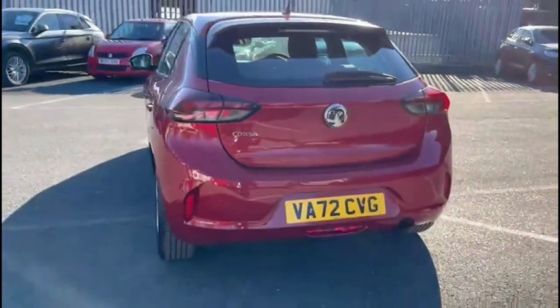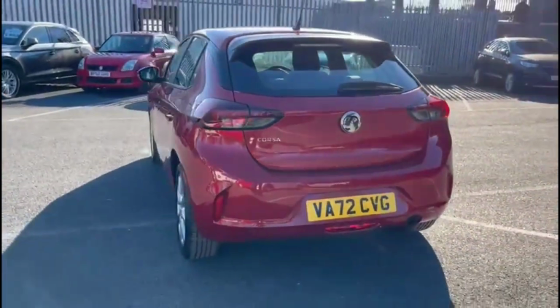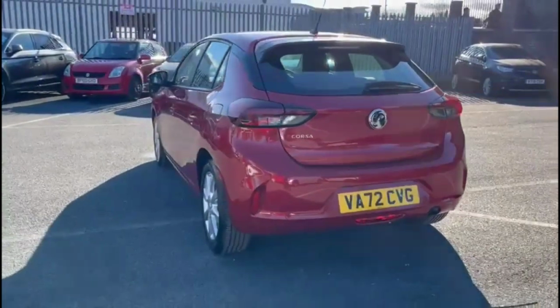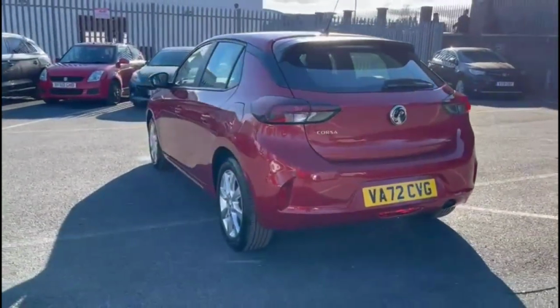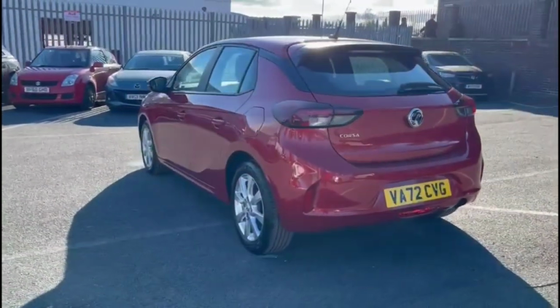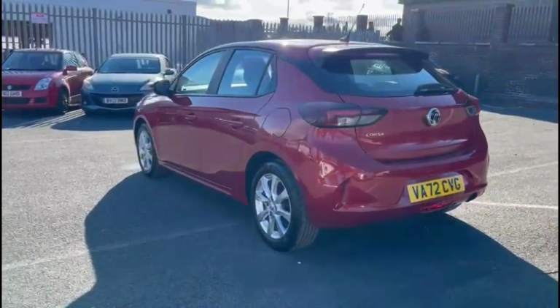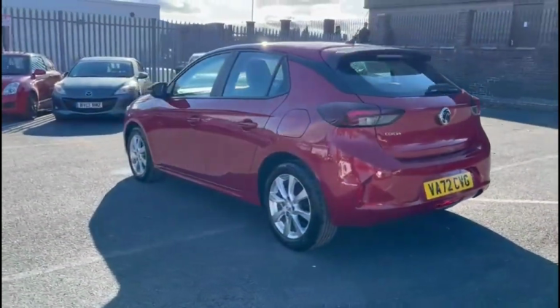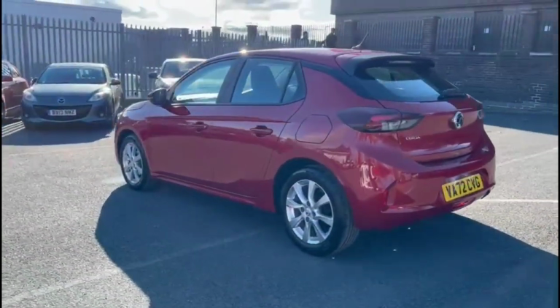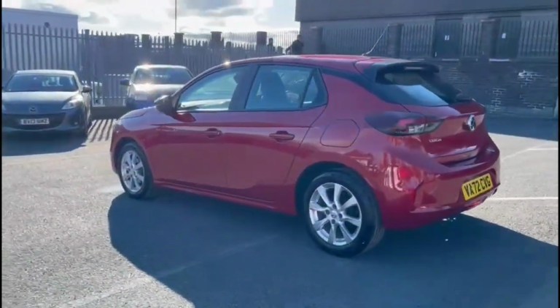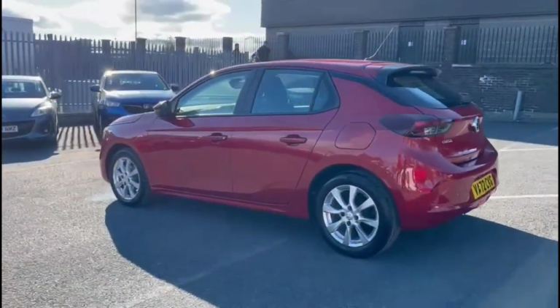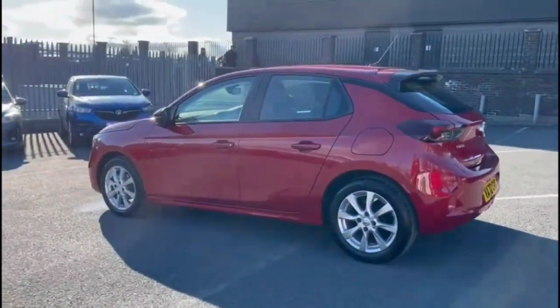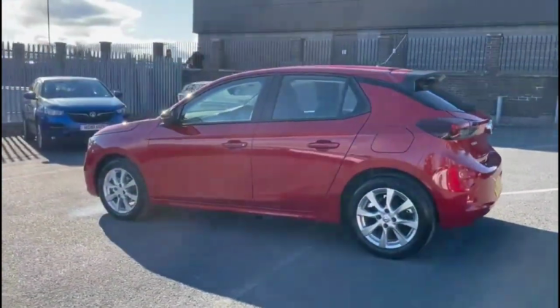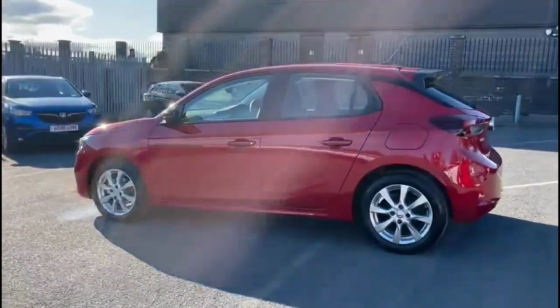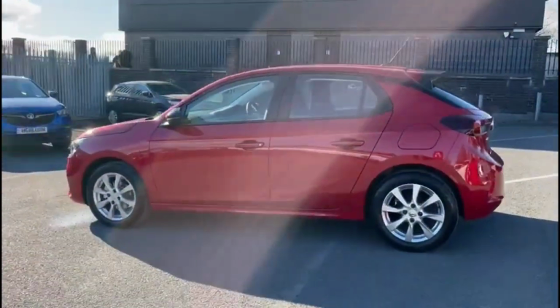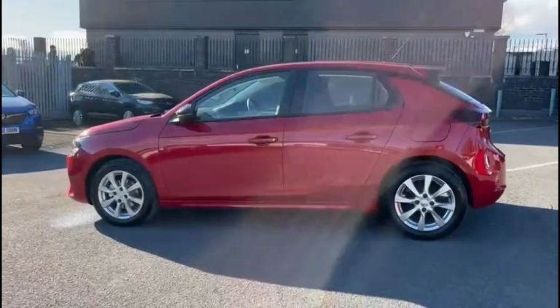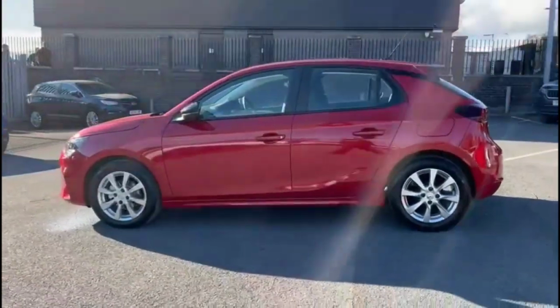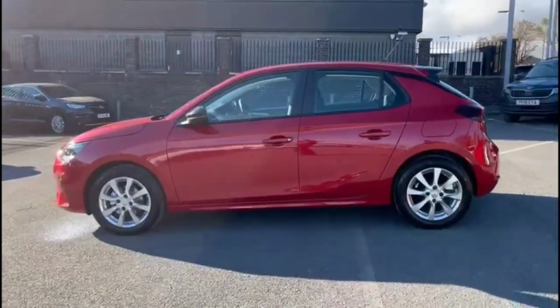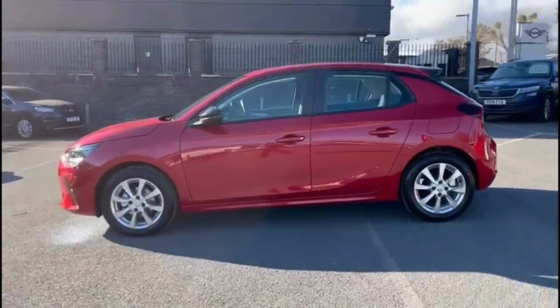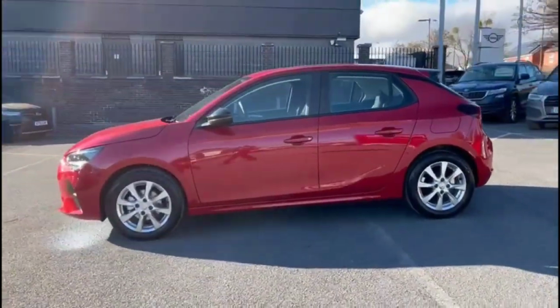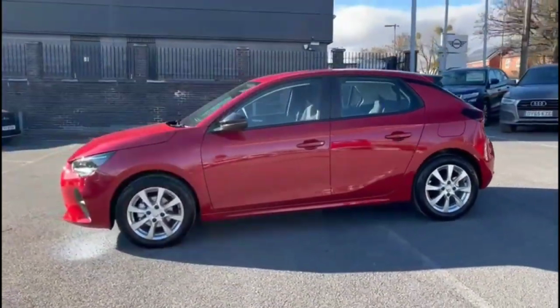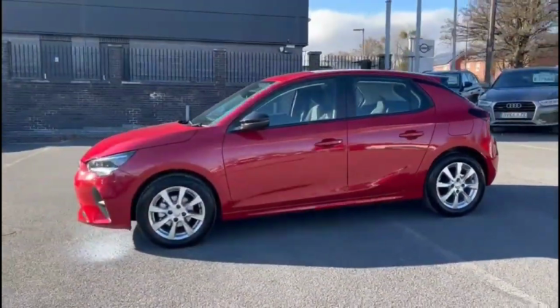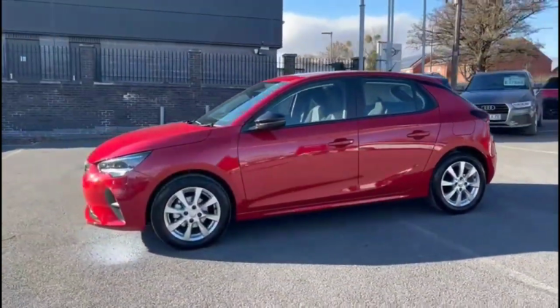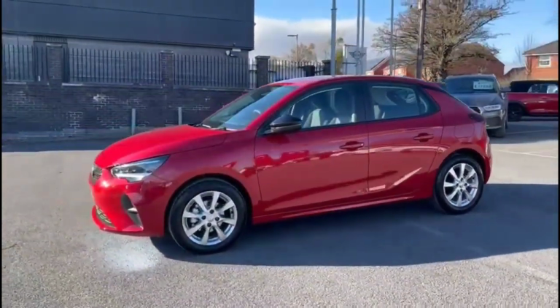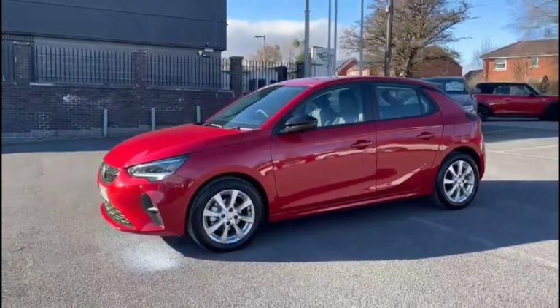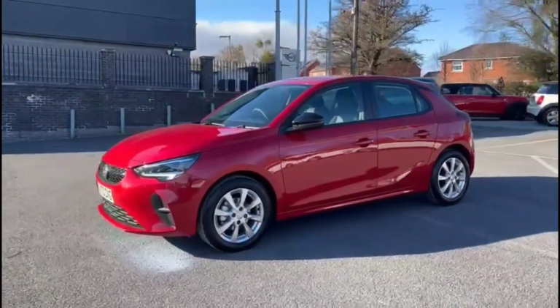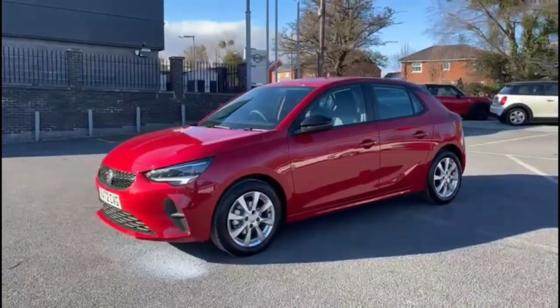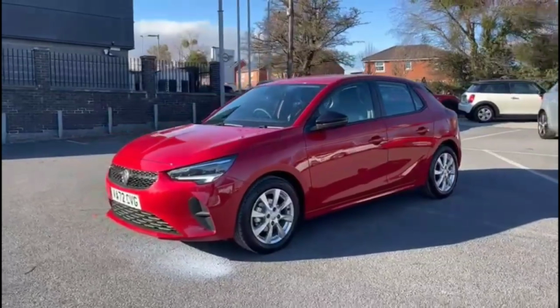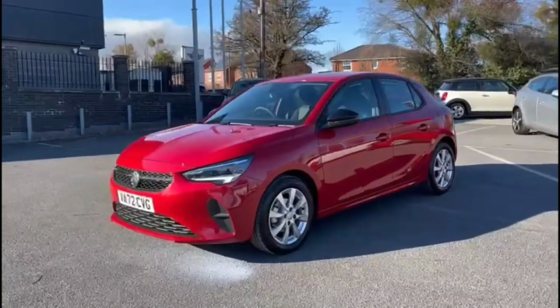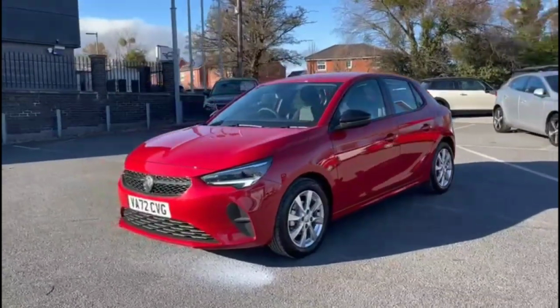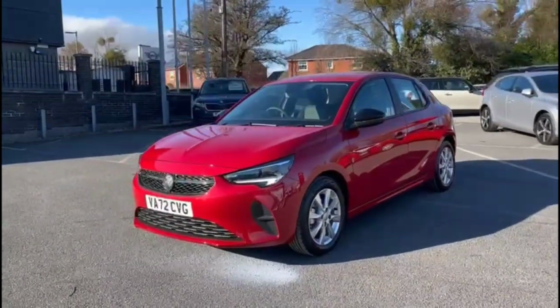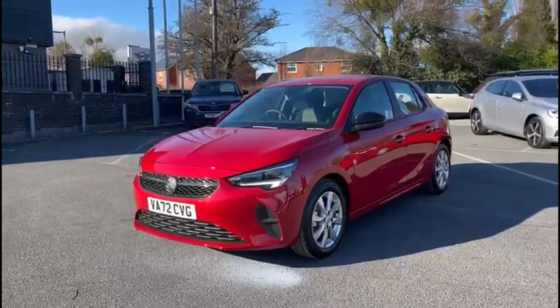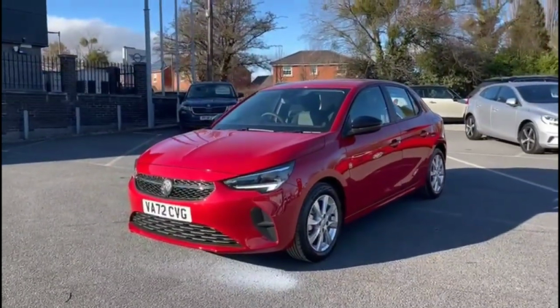As we continue round, there are stylish 16-inch 8-spoke alloy wheels, color-coded door handles plus contrasting black mirrors with built-in indicators, plus full LED headlights incorporating LED daytime running lights.